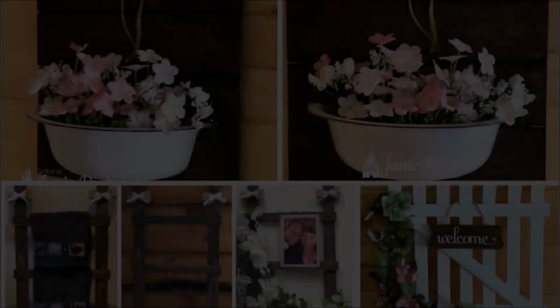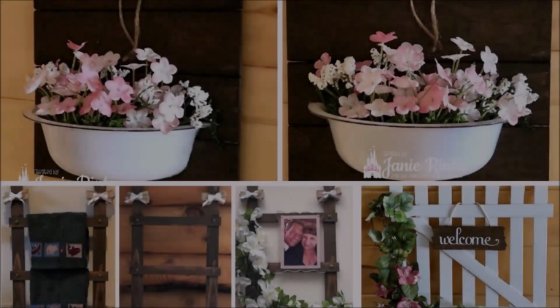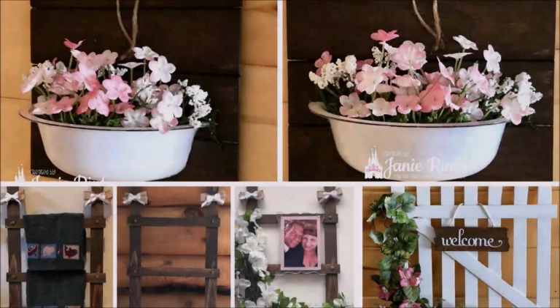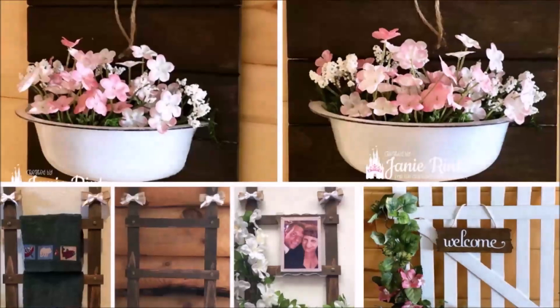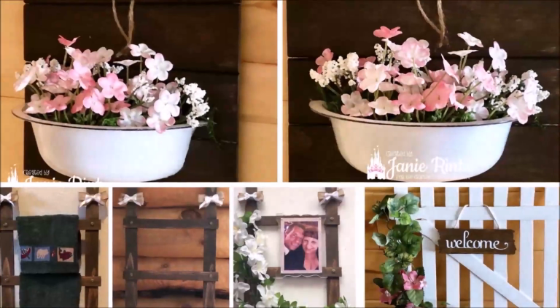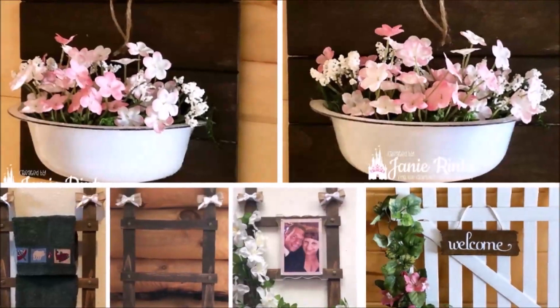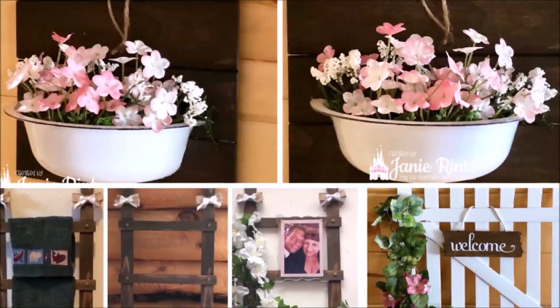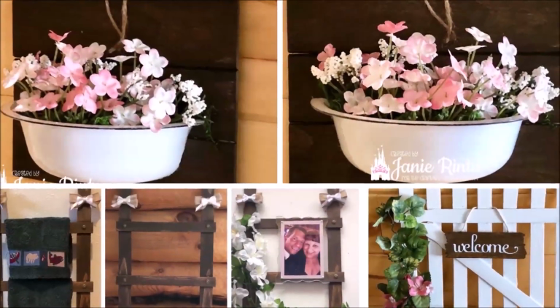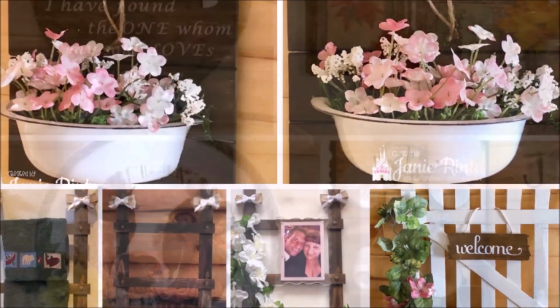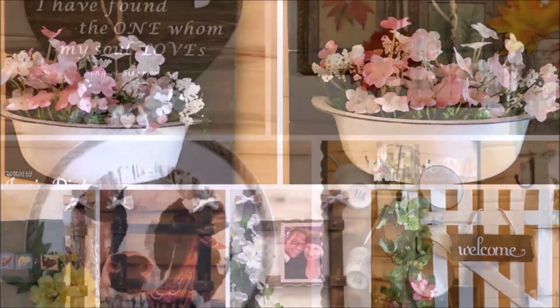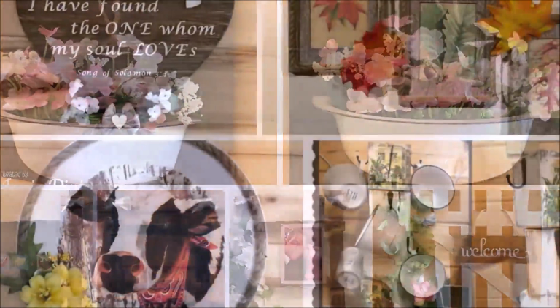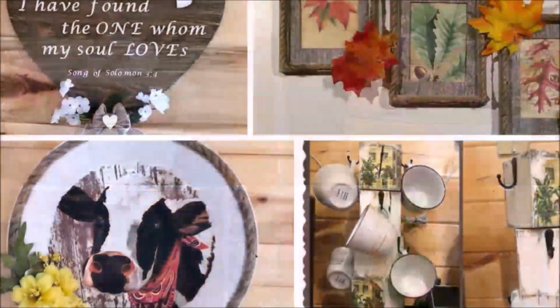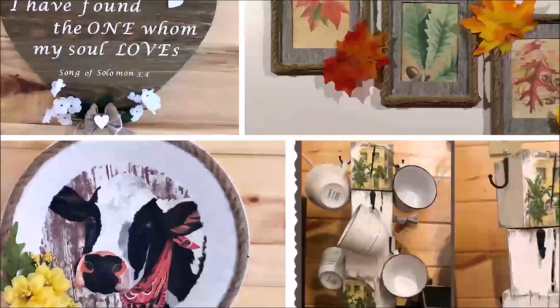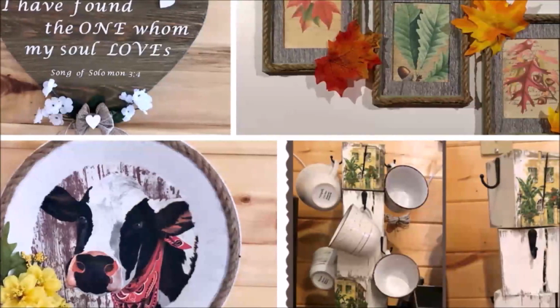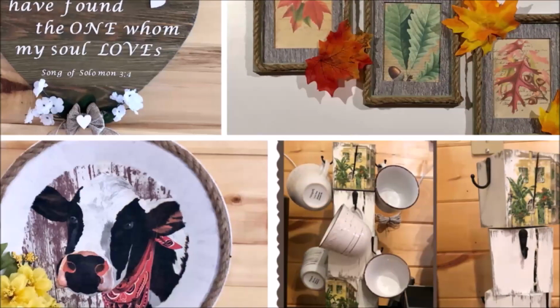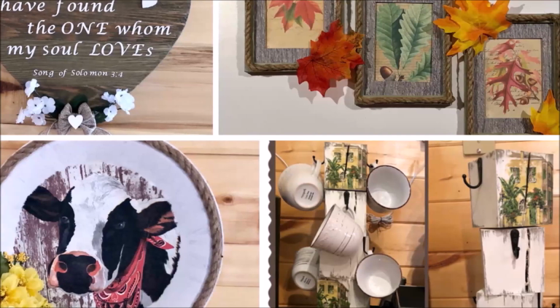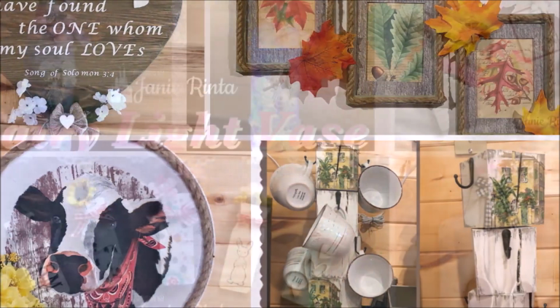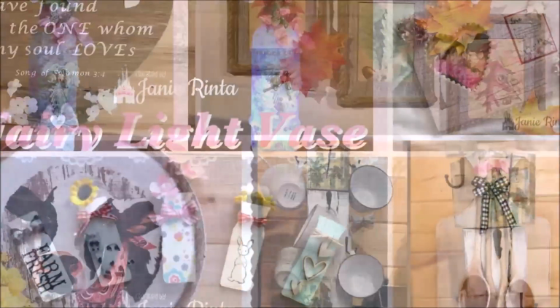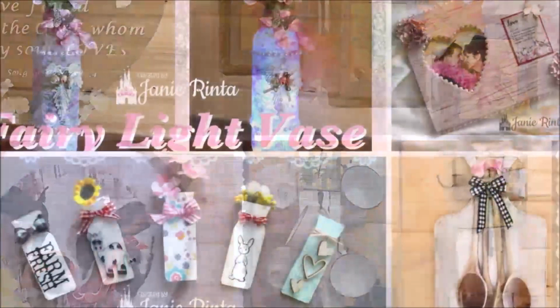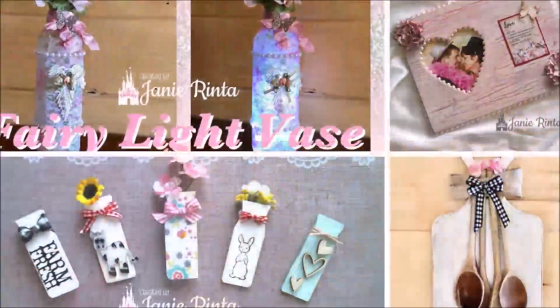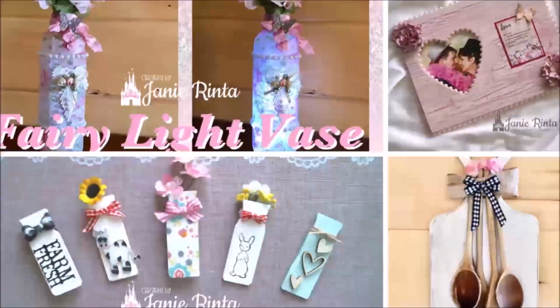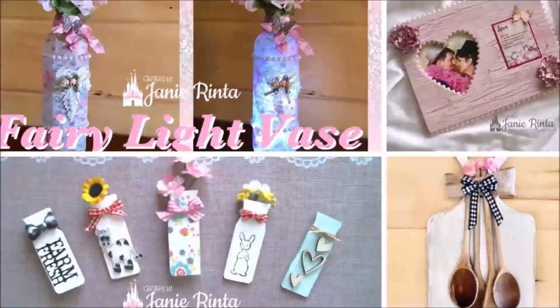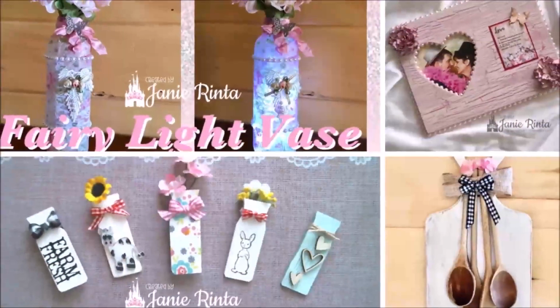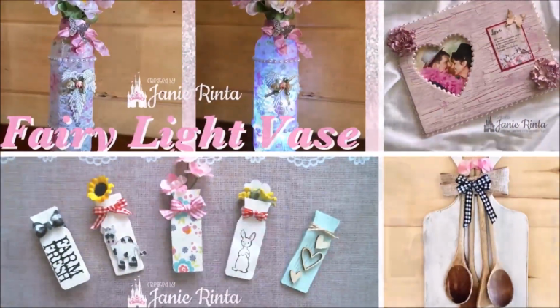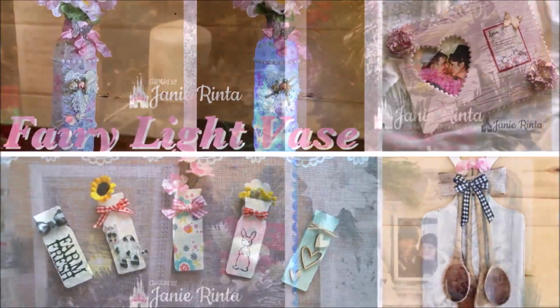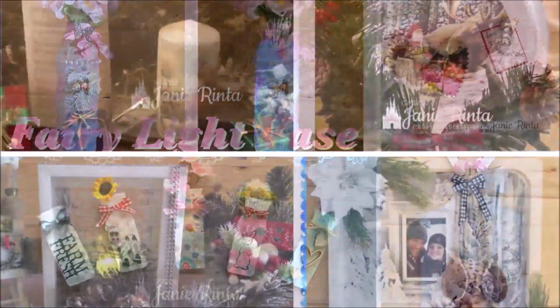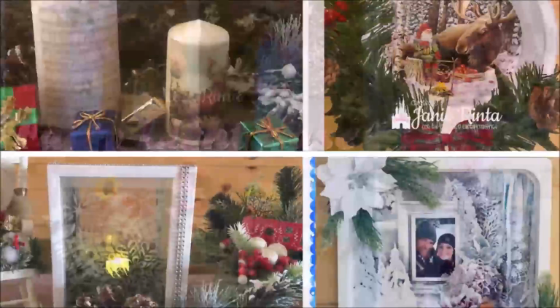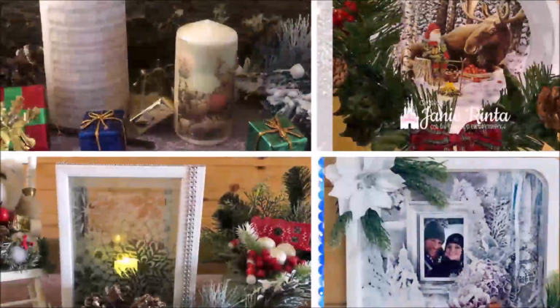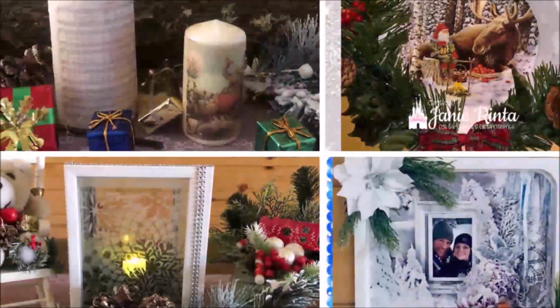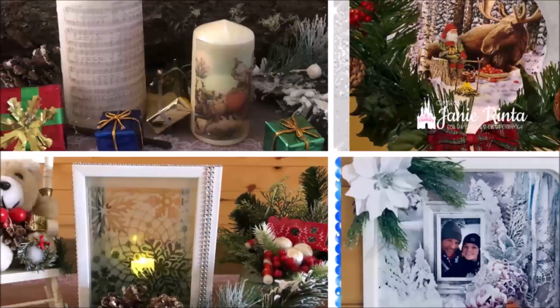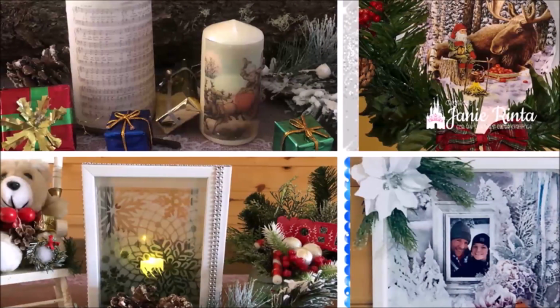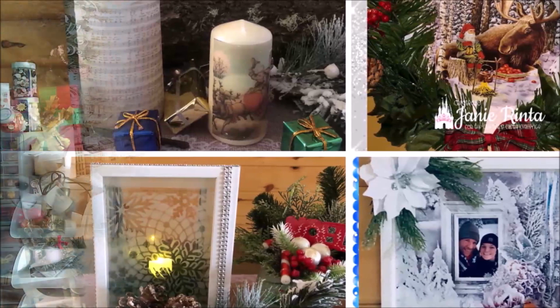Hello and welcome to my channel. If you like DIYs, farmhouse decor, upcycling, and more, you've come to the right place. Thank you so much for stopping by.